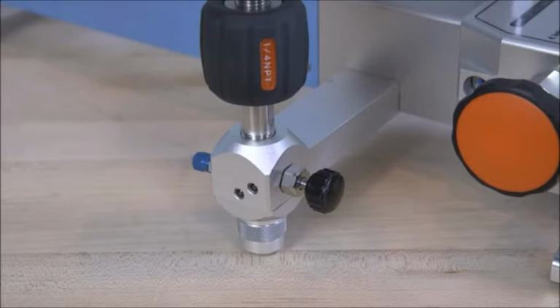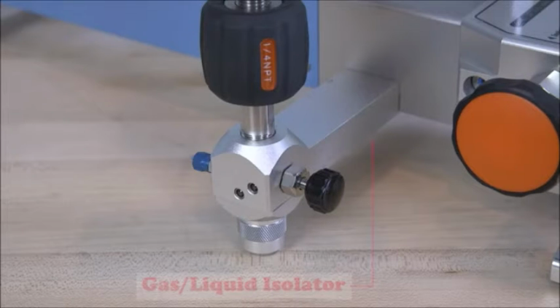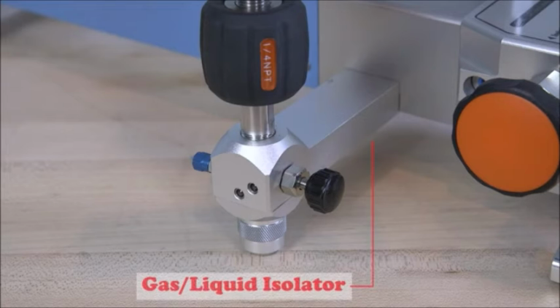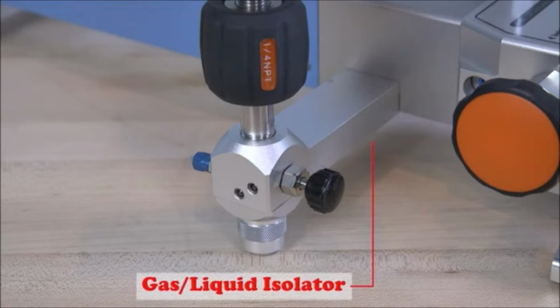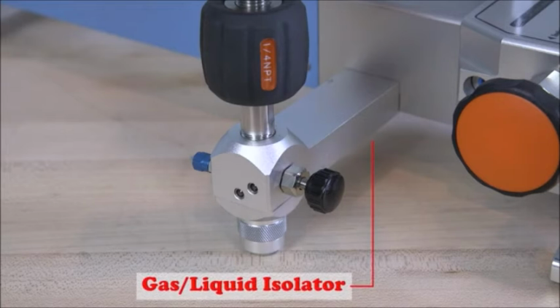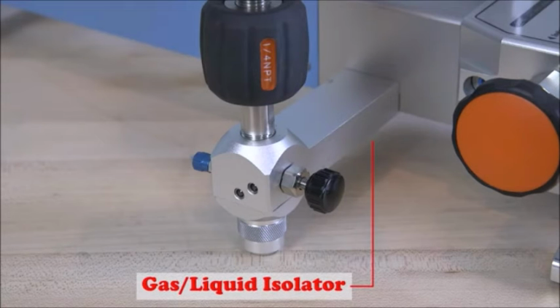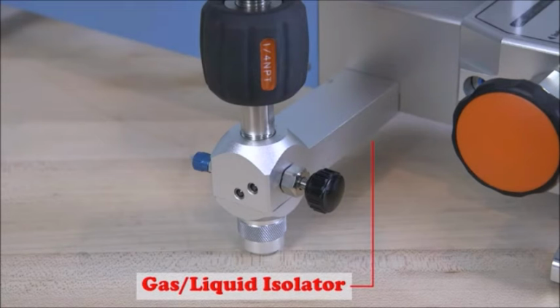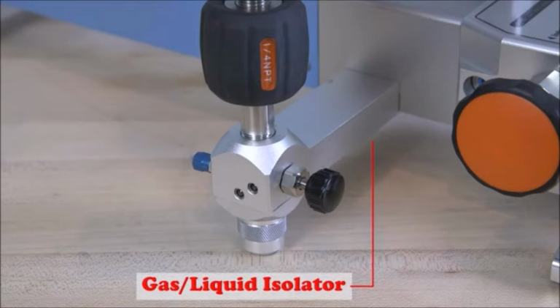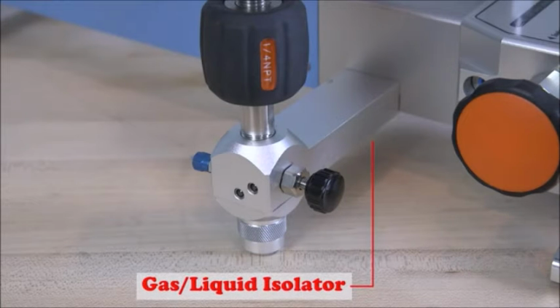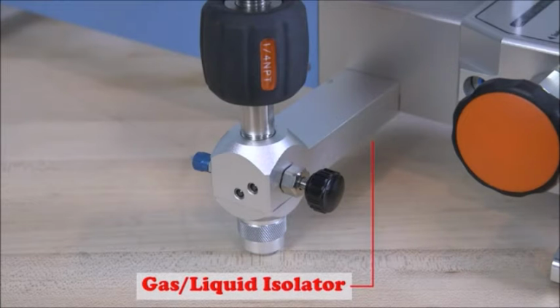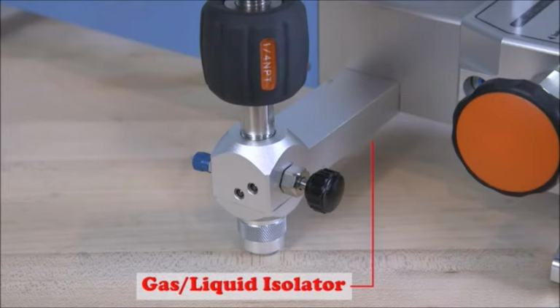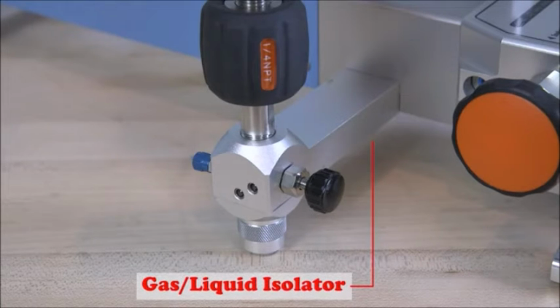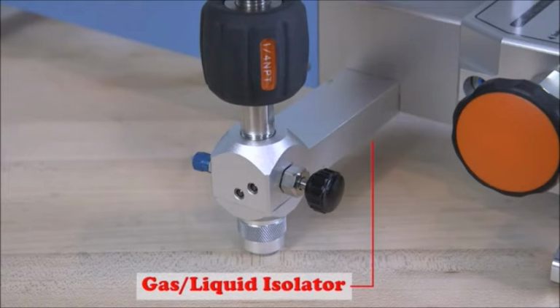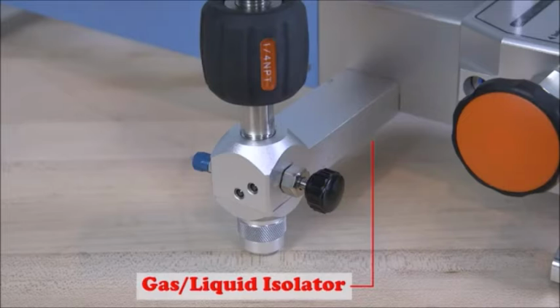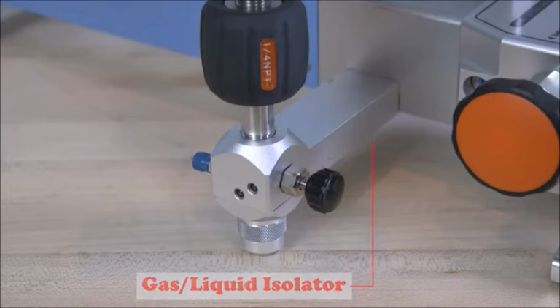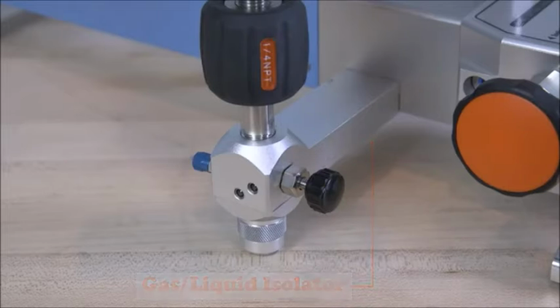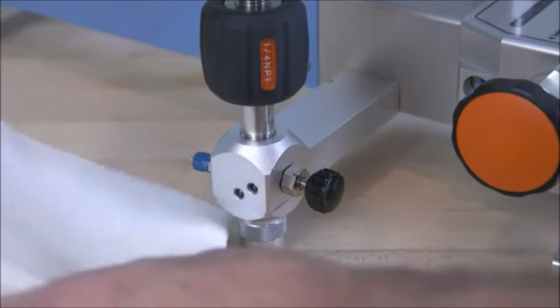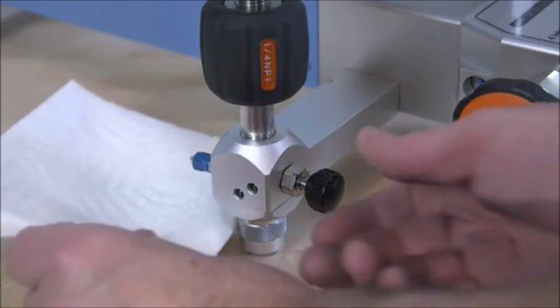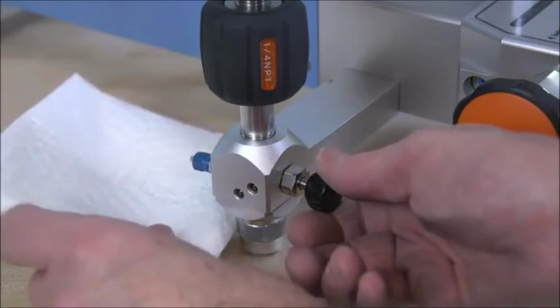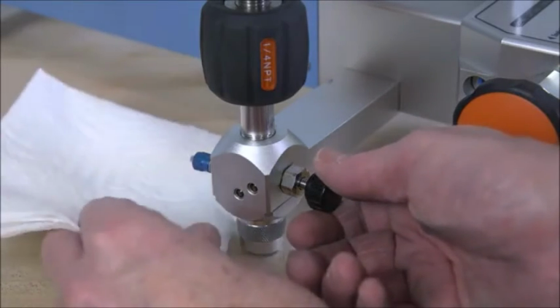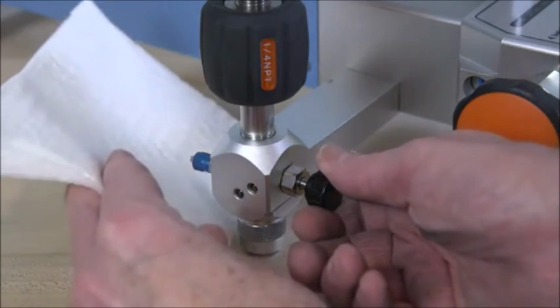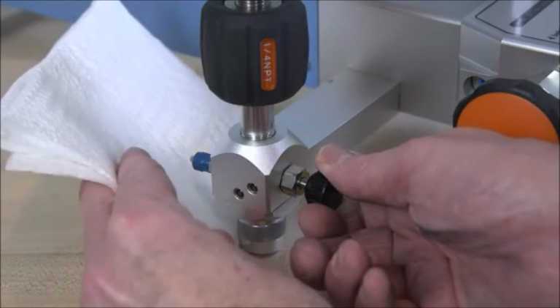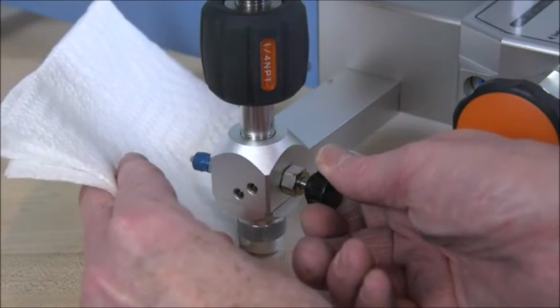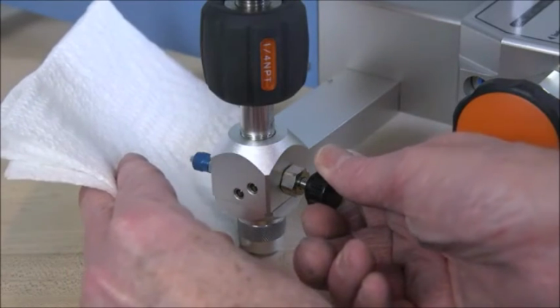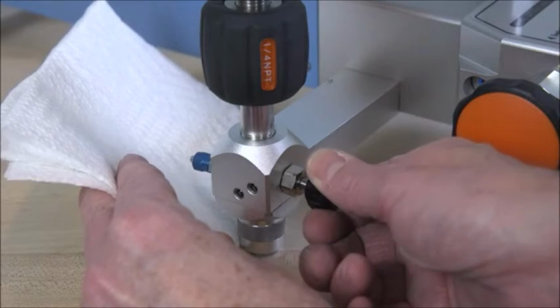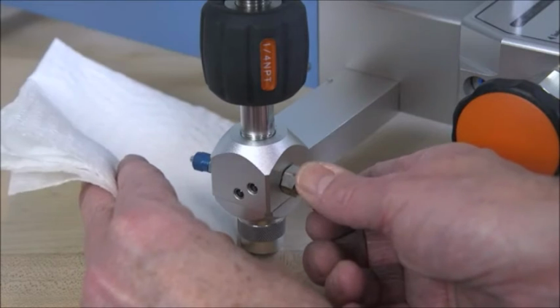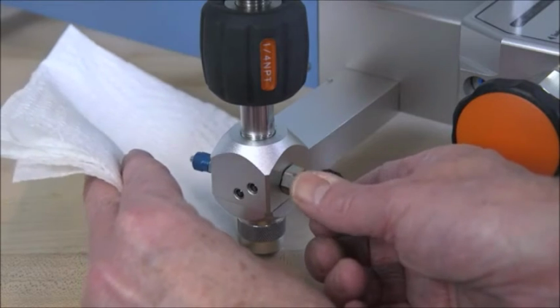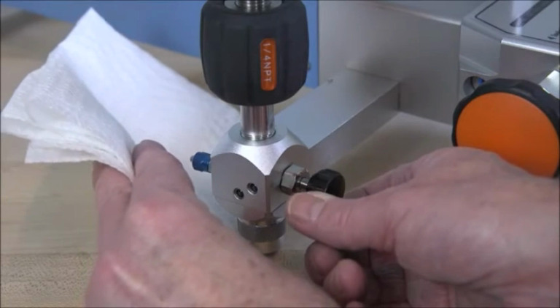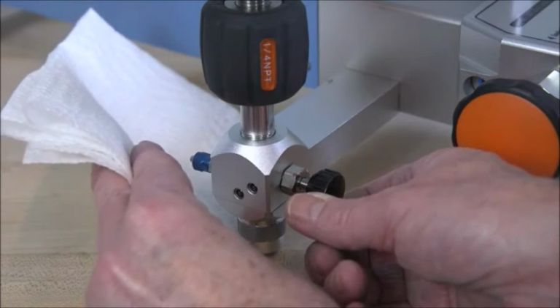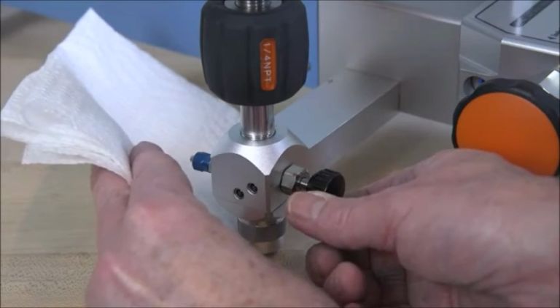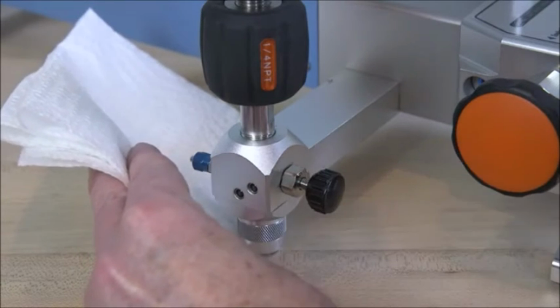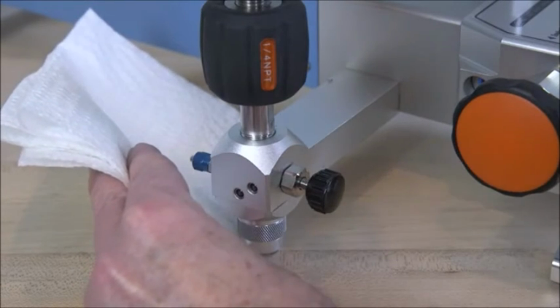The ADT920 includes a built-in gas-liquid isolator installed in the pump manifold that protects critical components from moisture and dirt, reducing maintenance. Any residual fluid or contamination captured by the isolator can be purged from the pump through the pressure relief port.